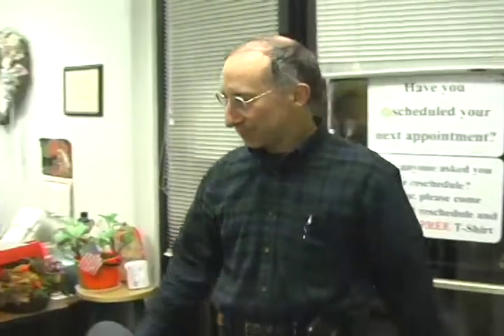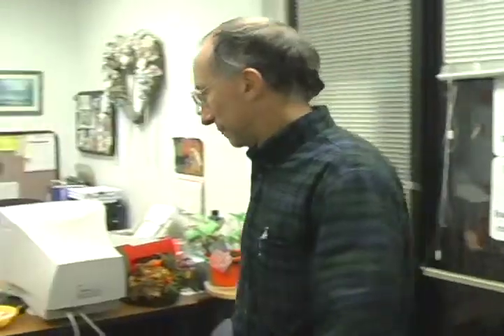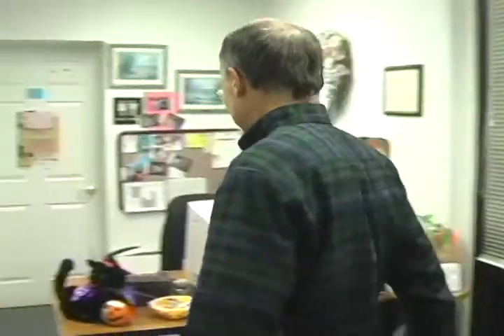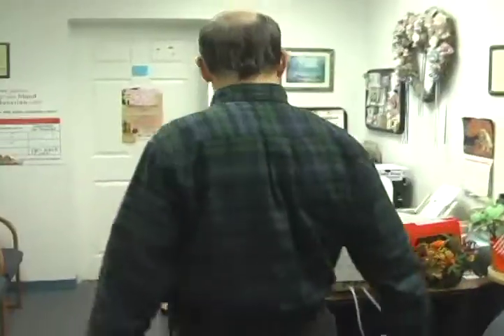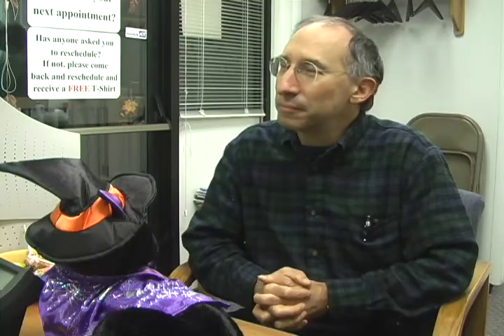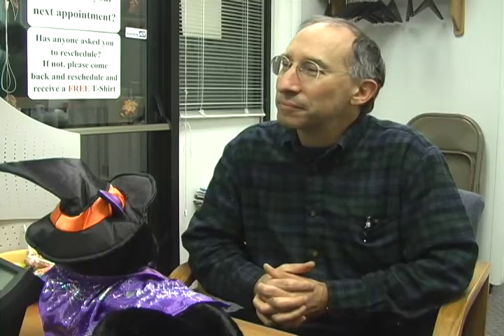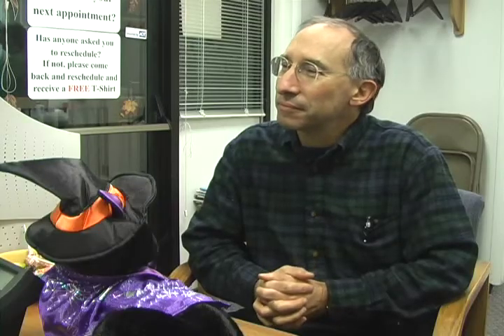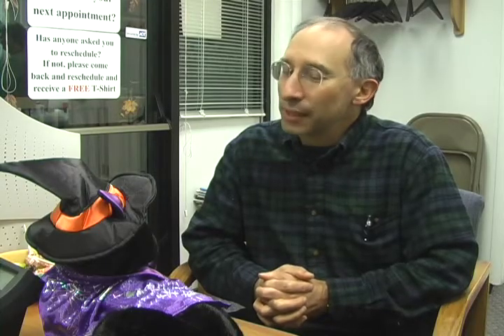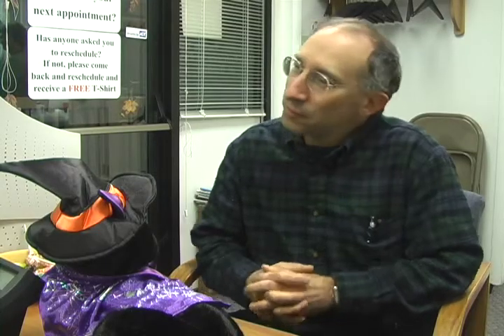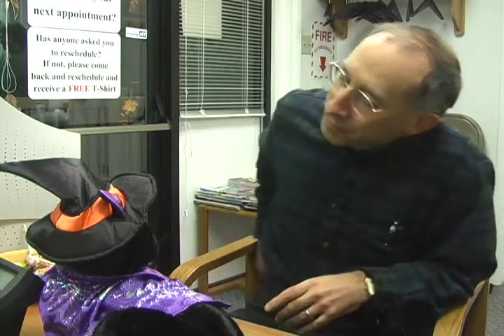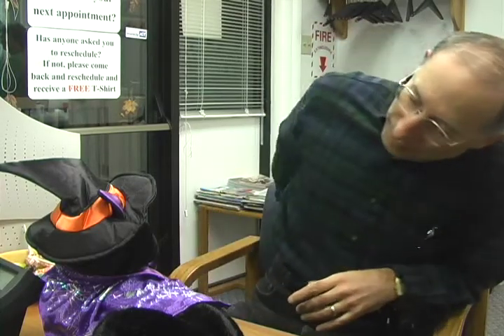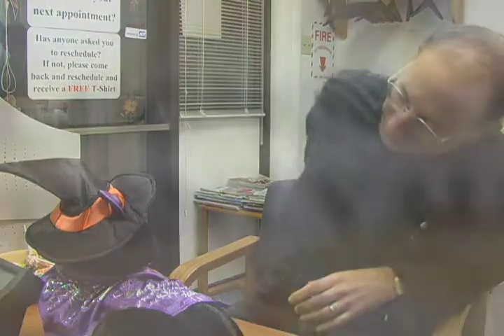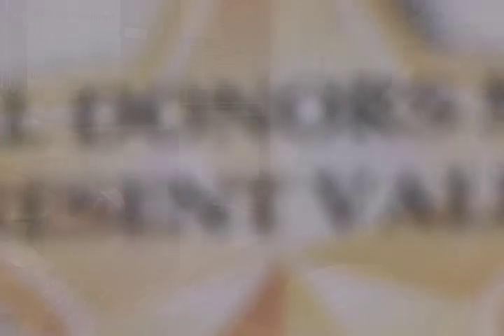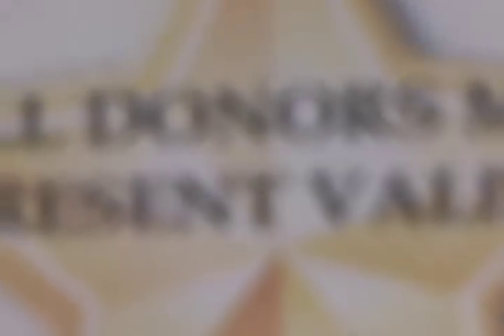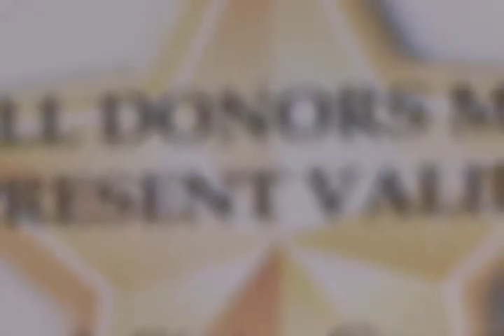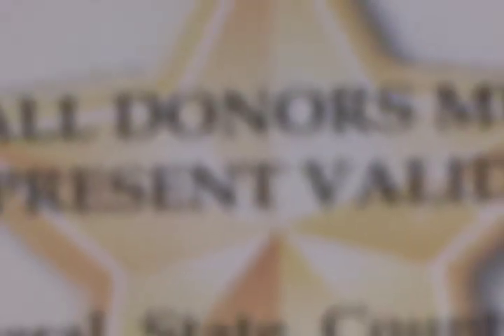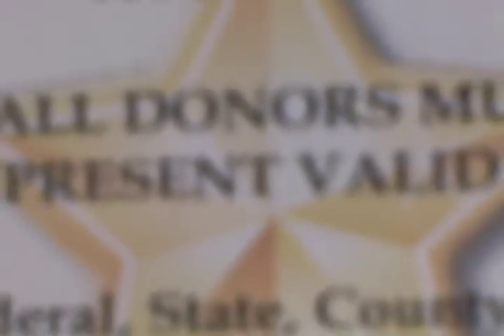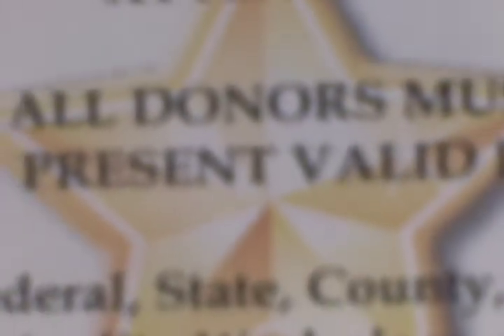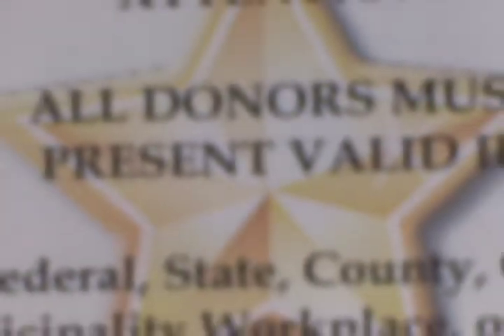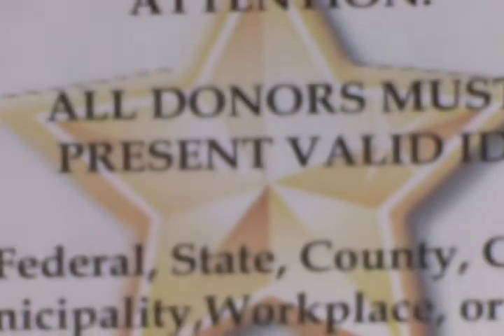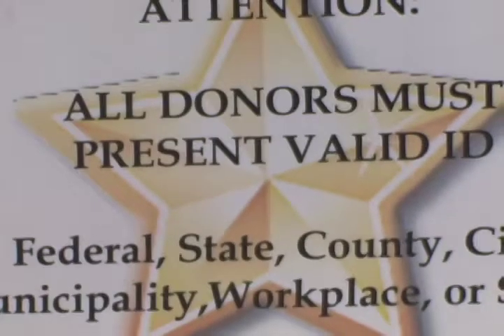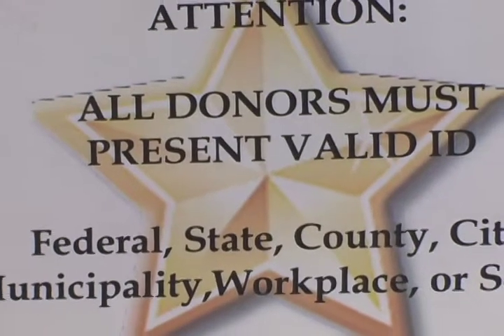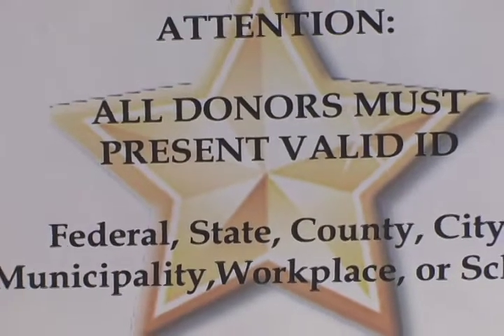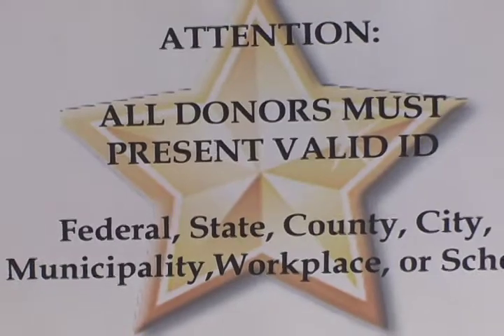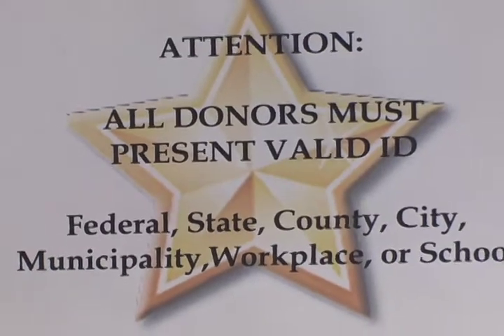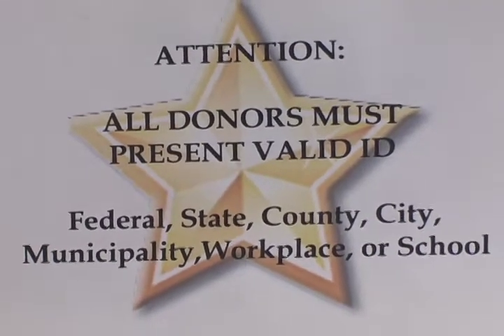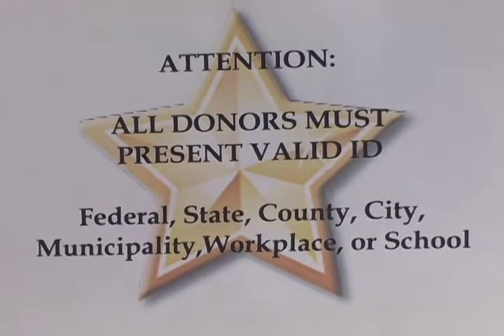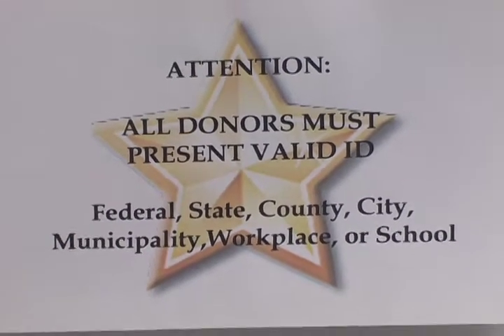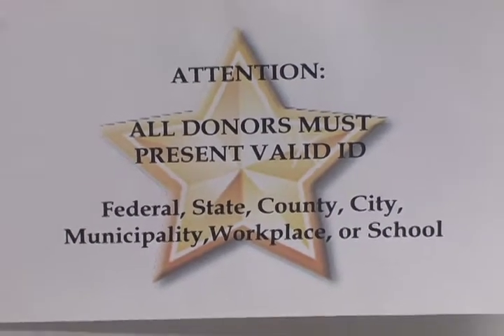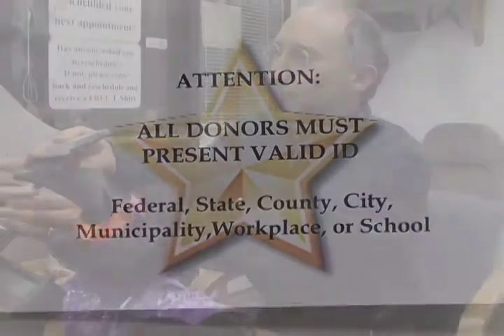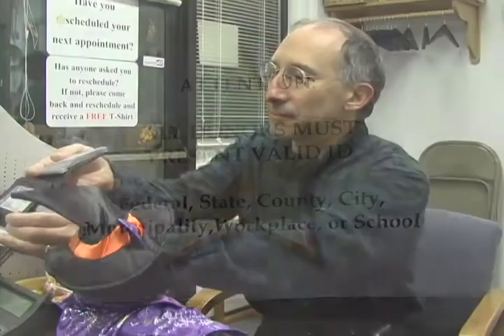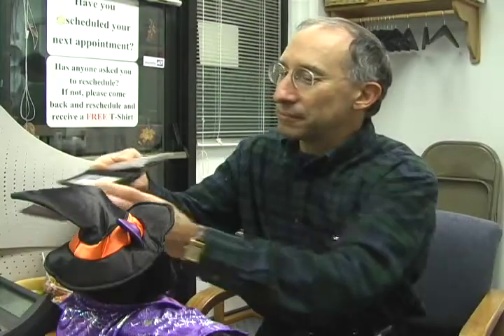The first thing that you need when you're donating blood is a valid identification card. This allows the blood center to identify you and to make sure that everything goes smoothly in the process of donating blood.